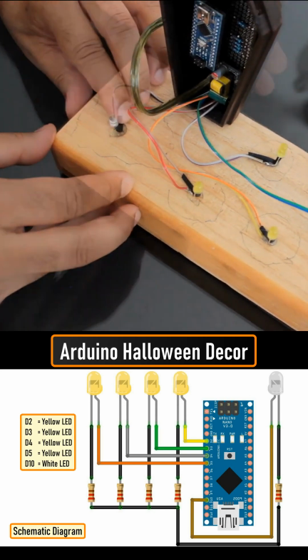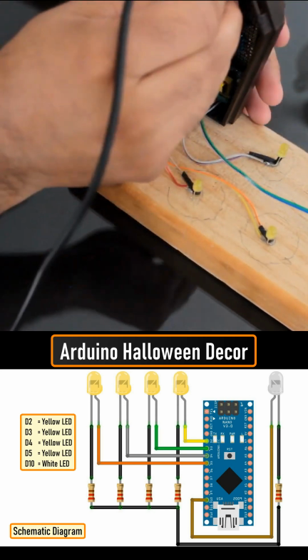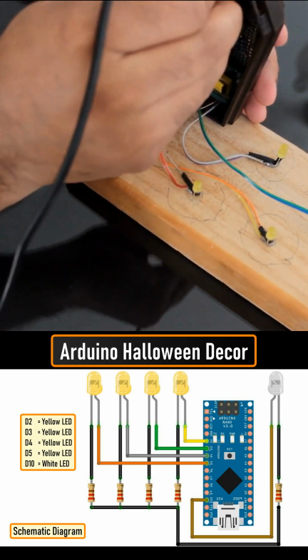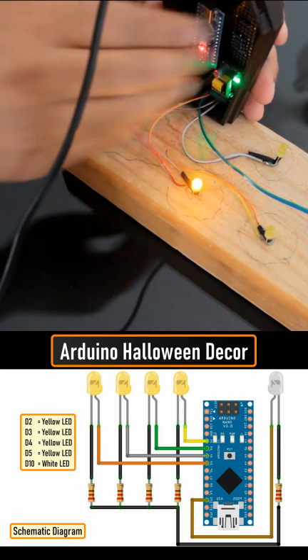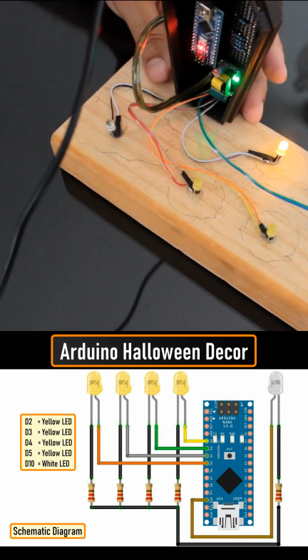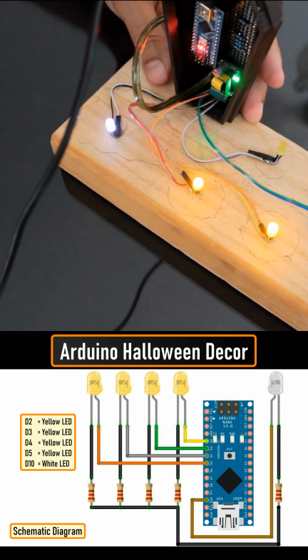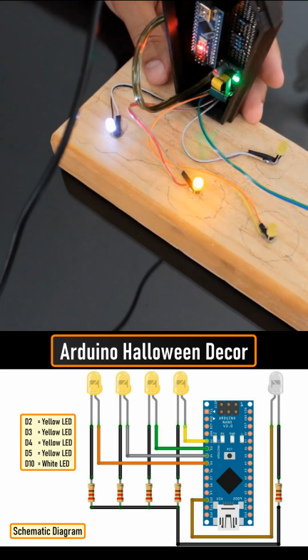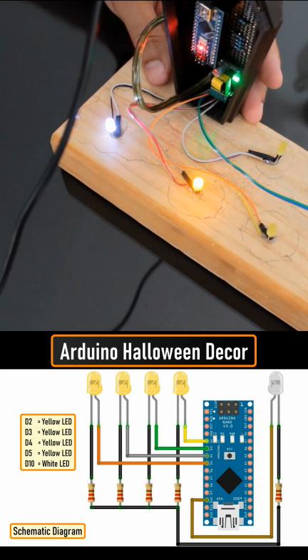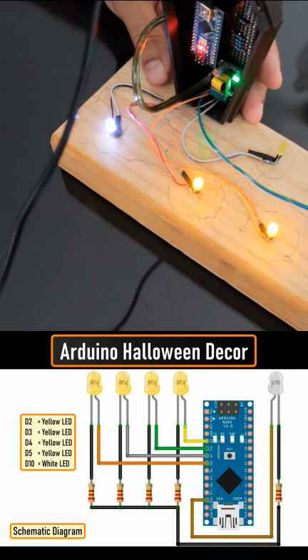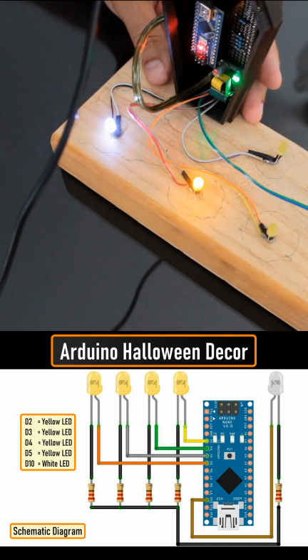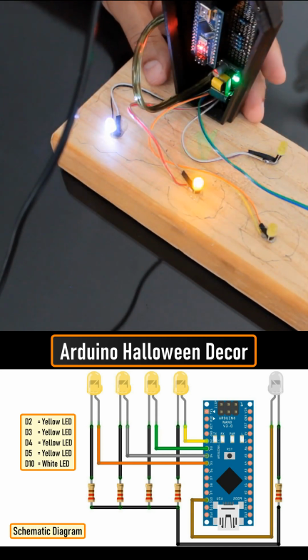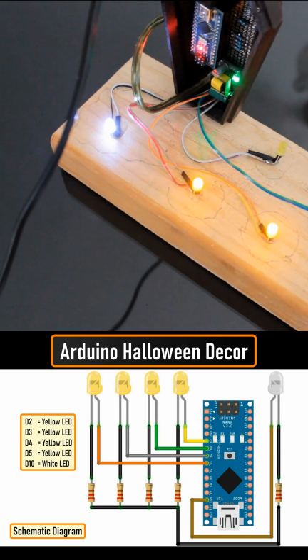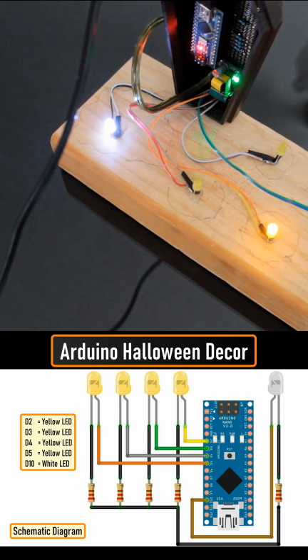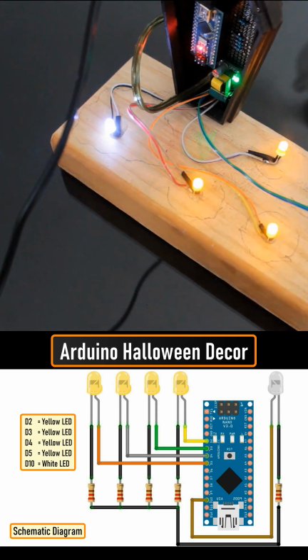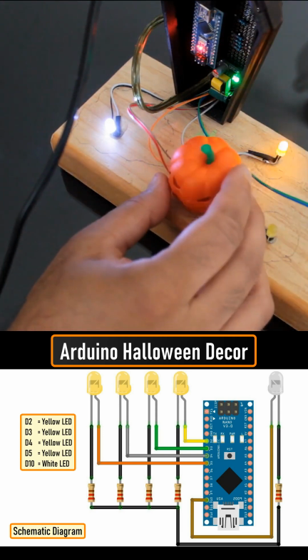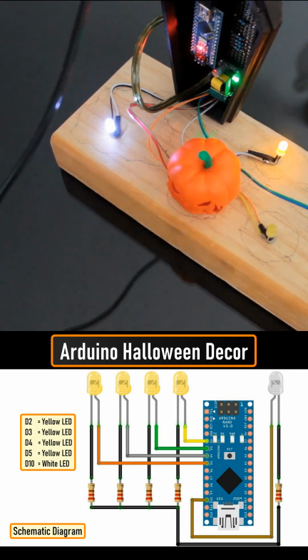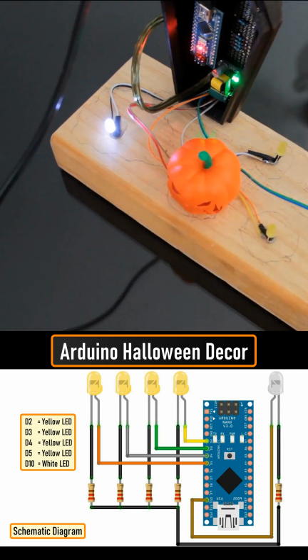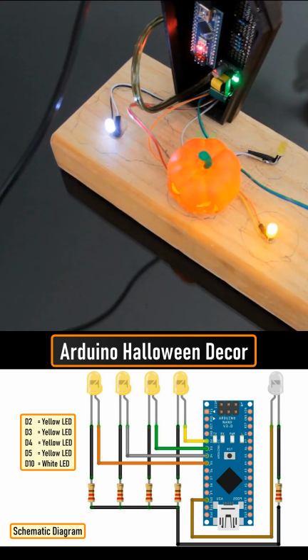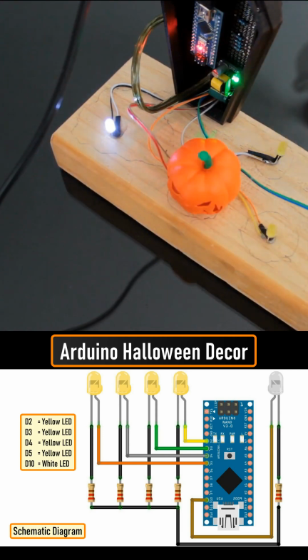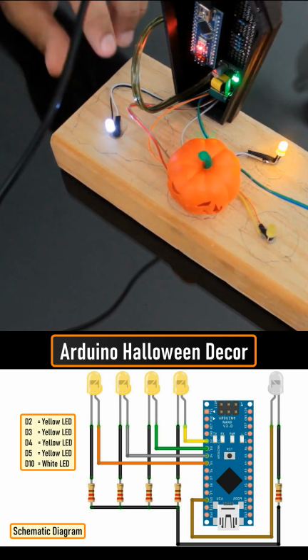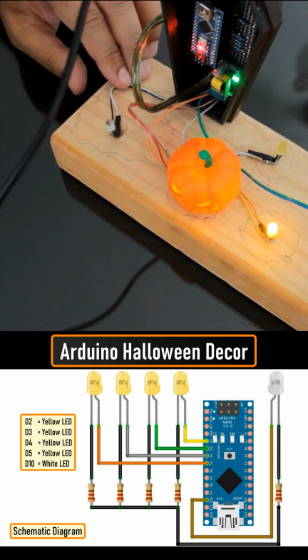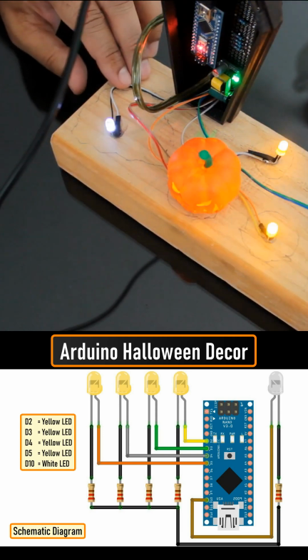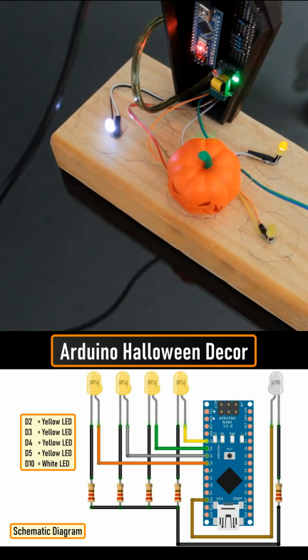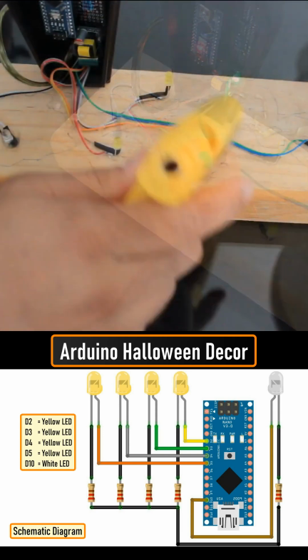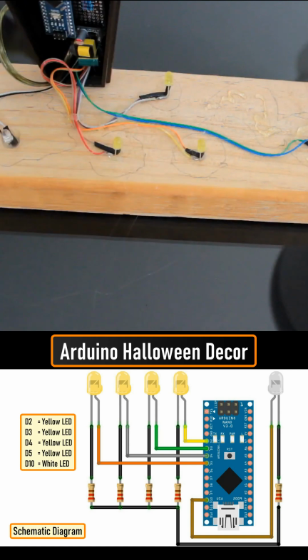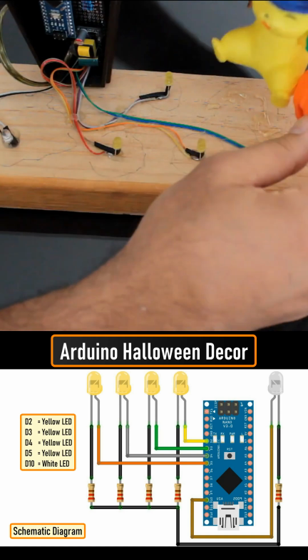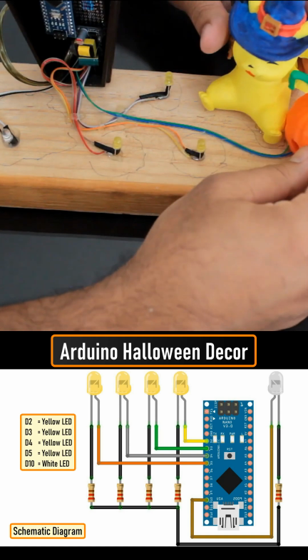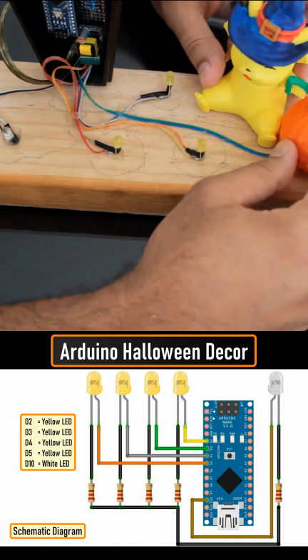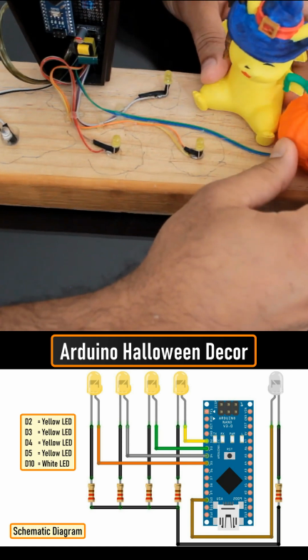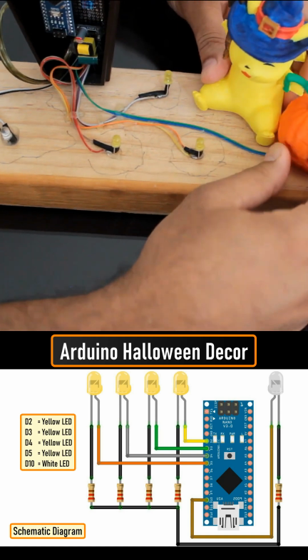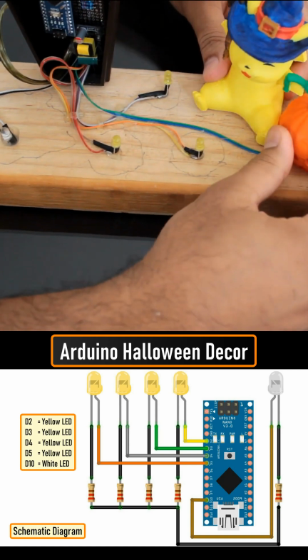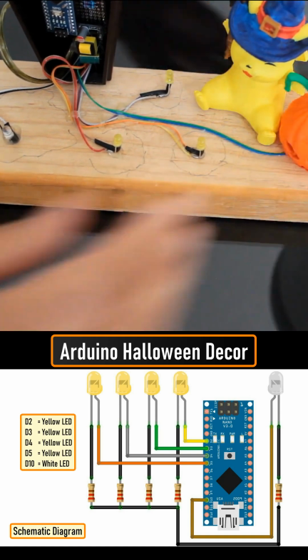Before putting the 3D printed components on the LEDs, let's do a quick test to verify everything works as expected. Look at that! Now, one by one, let's hot glue the 3D printed components to the plank.